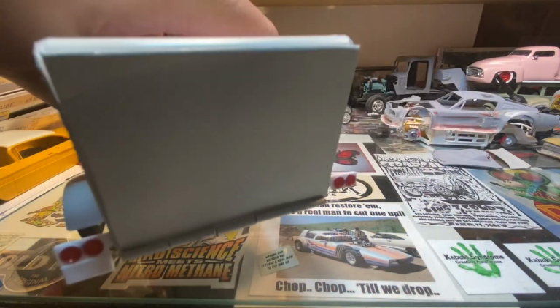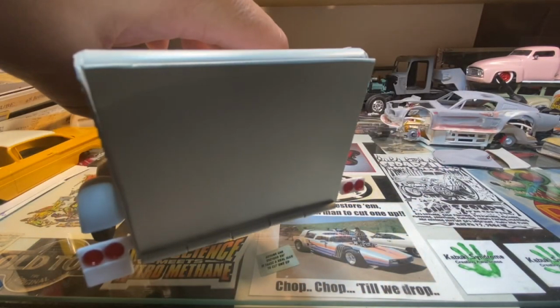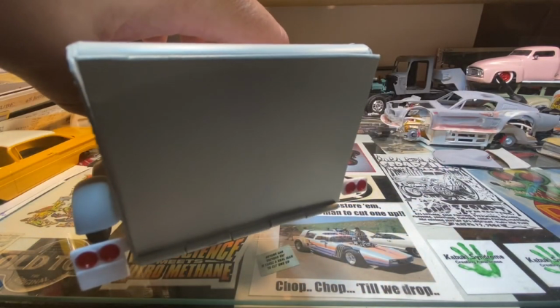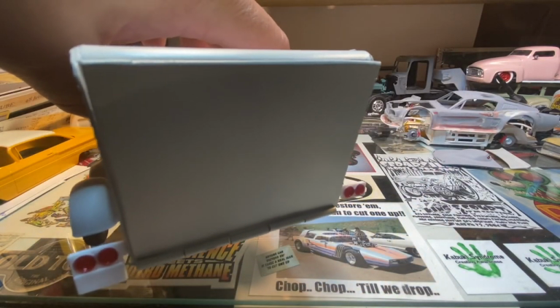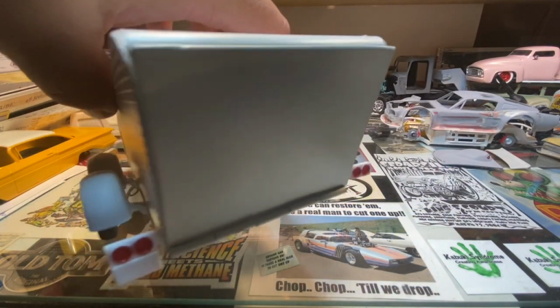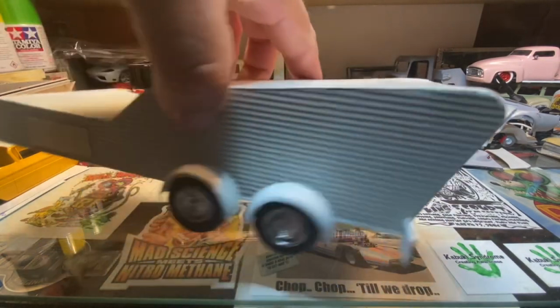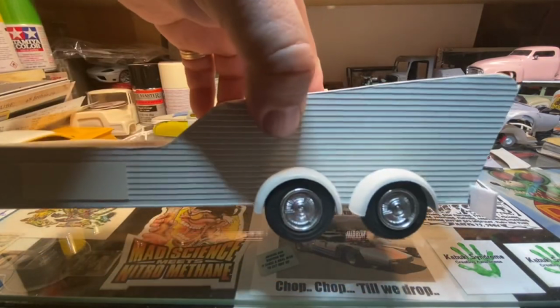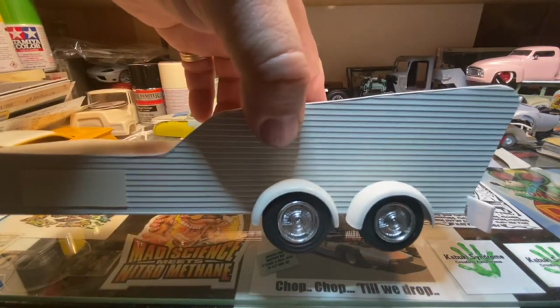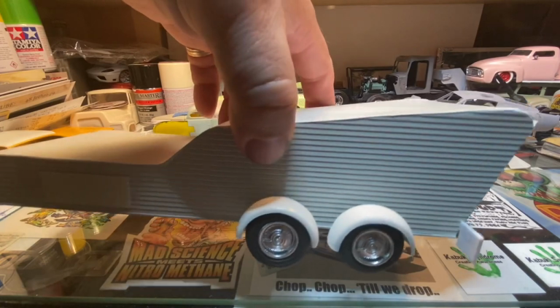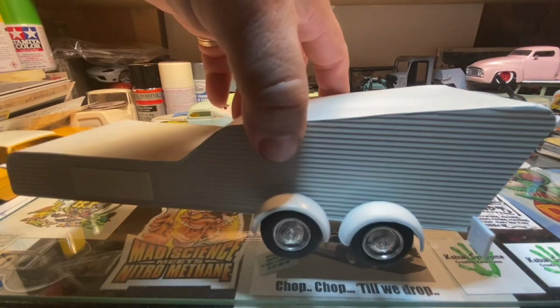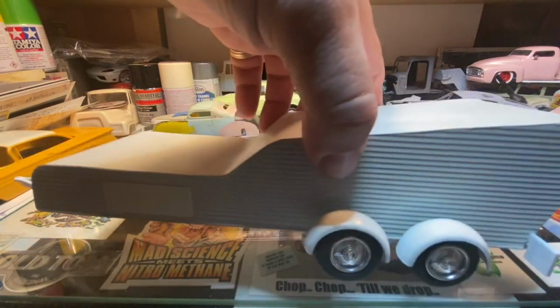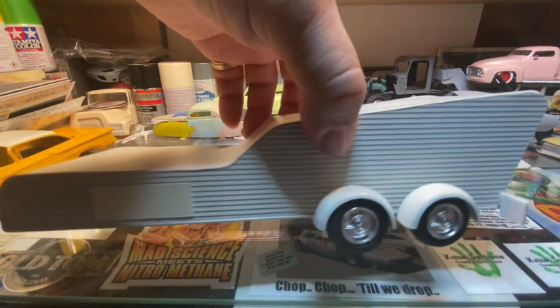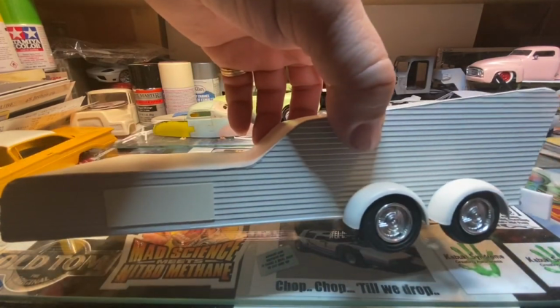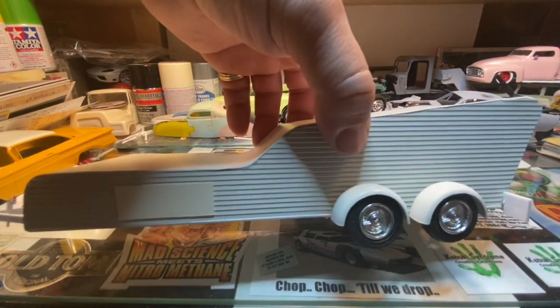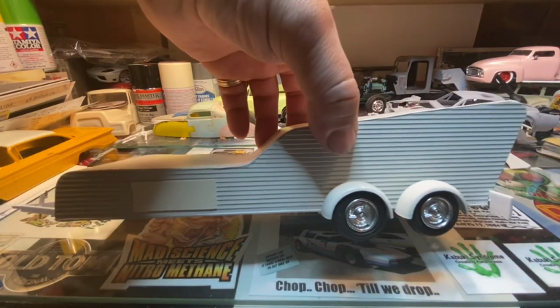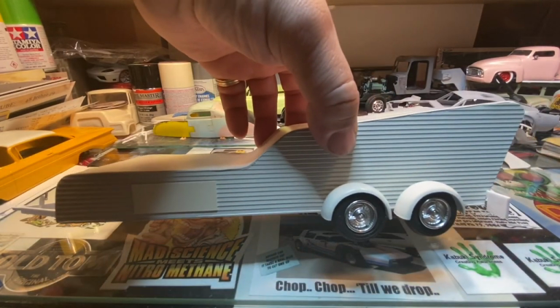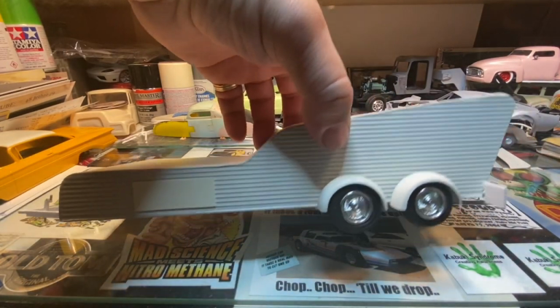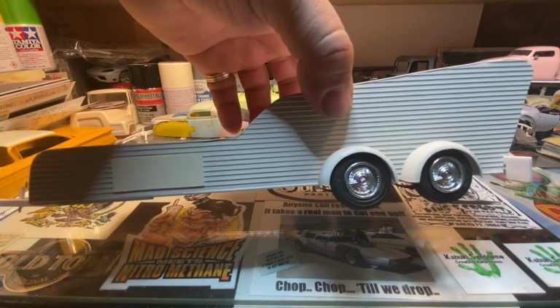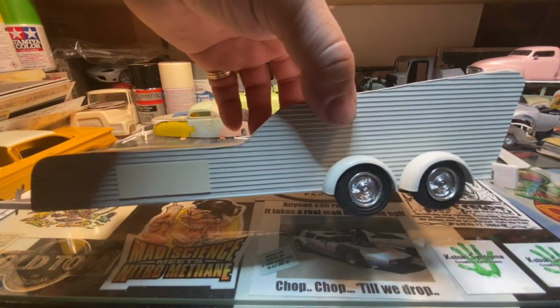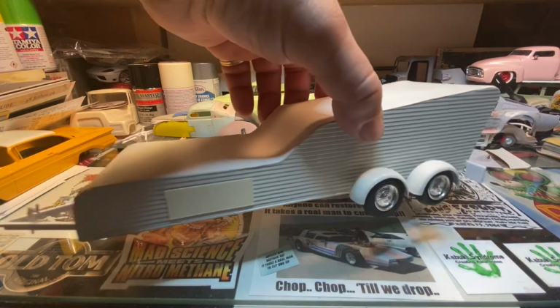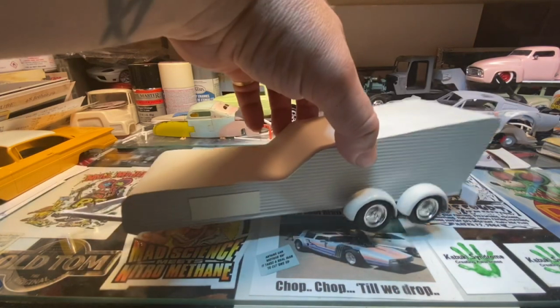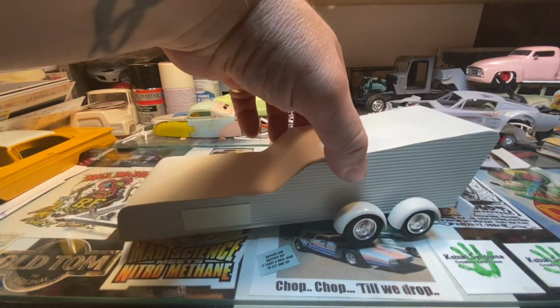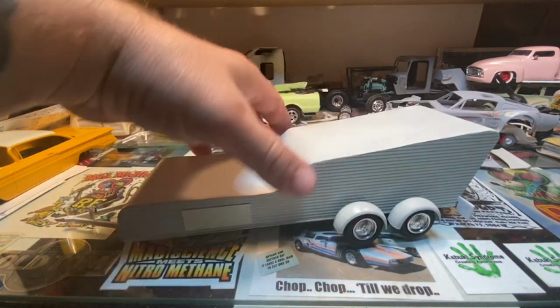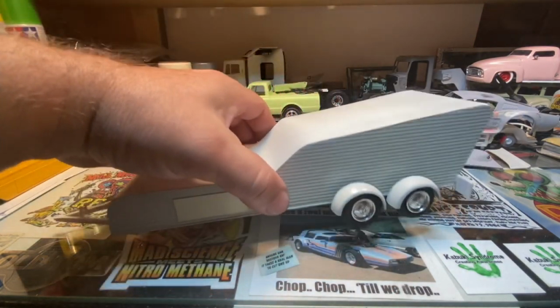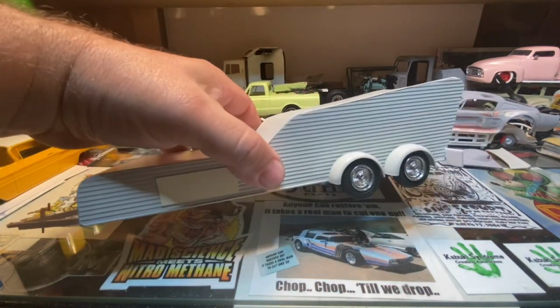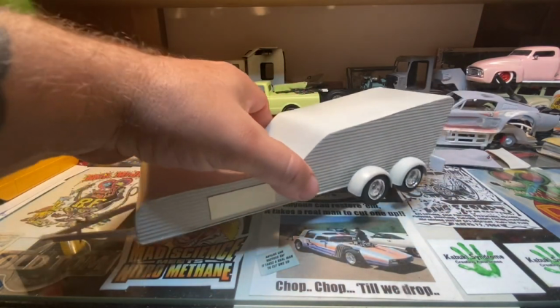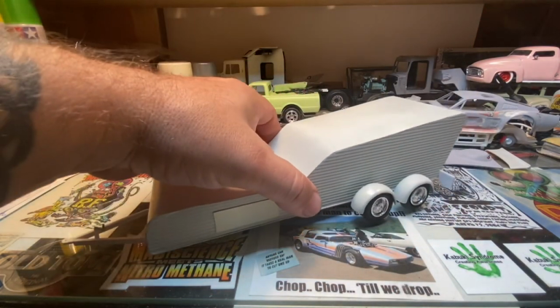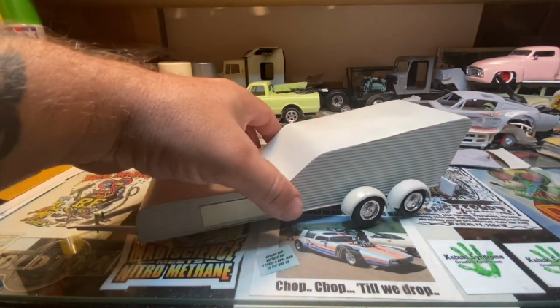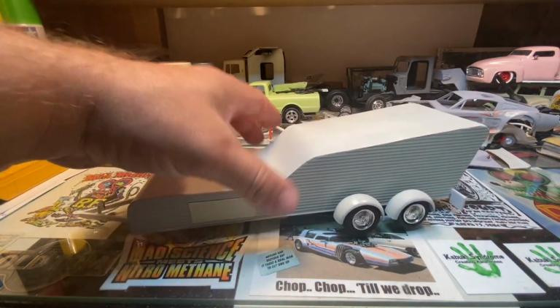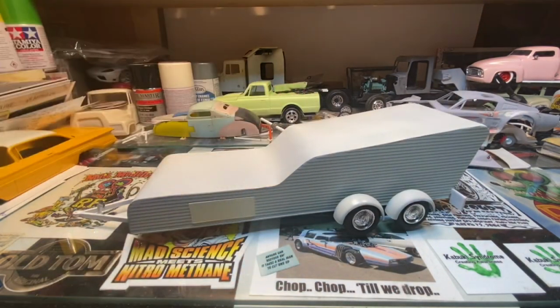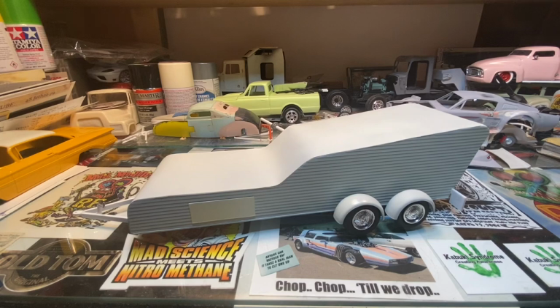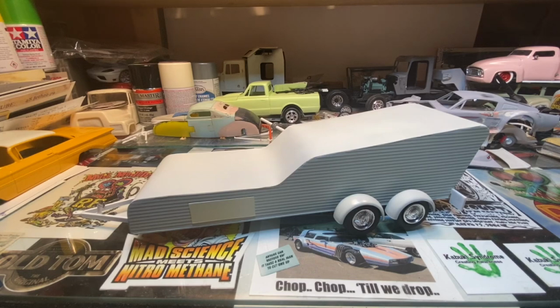Tail end shot. I don't know if I'll put any name or anything on the side, but I might just leave it bare white. Not sure yet how I'm going to do all that, but for the most part the trailer's done.